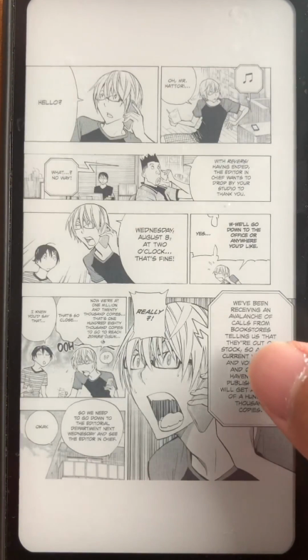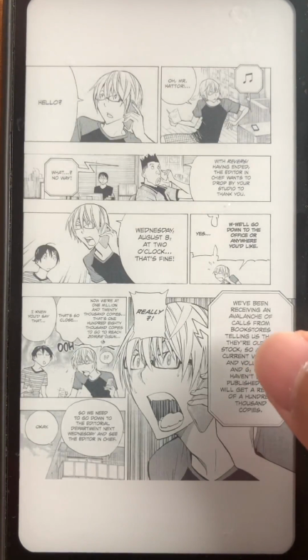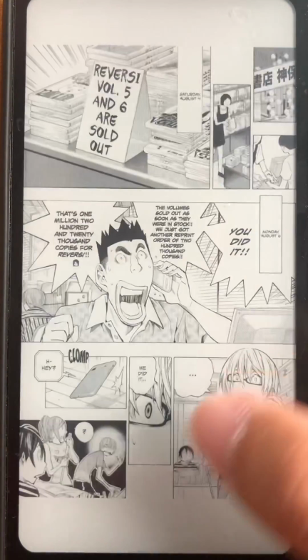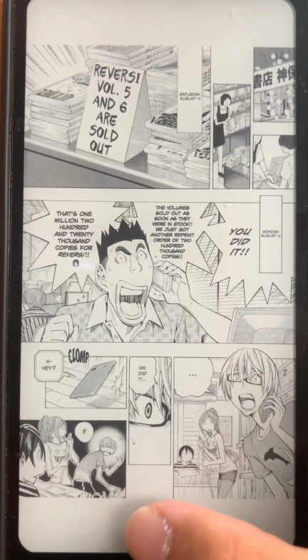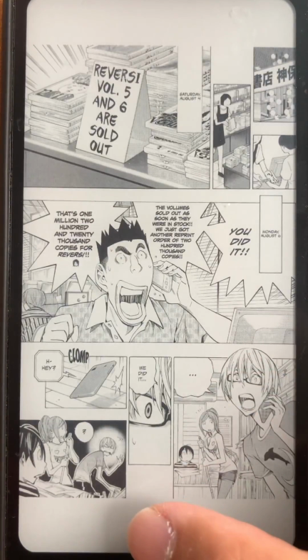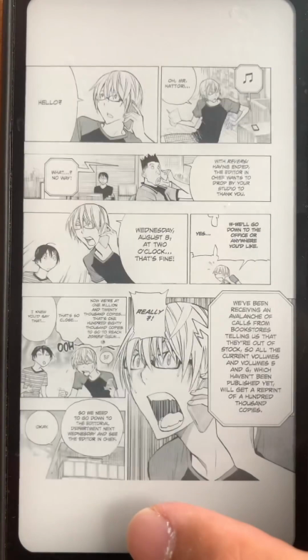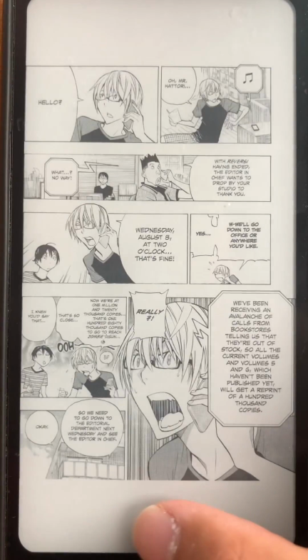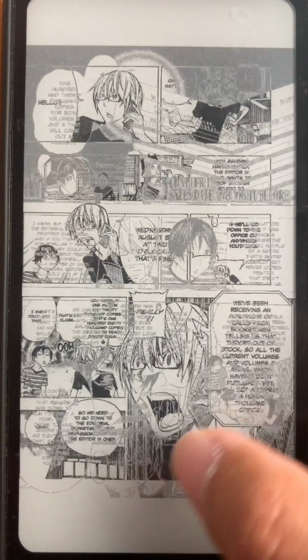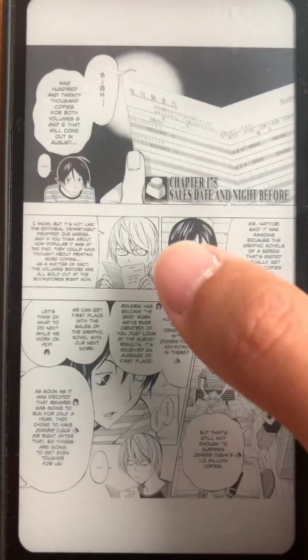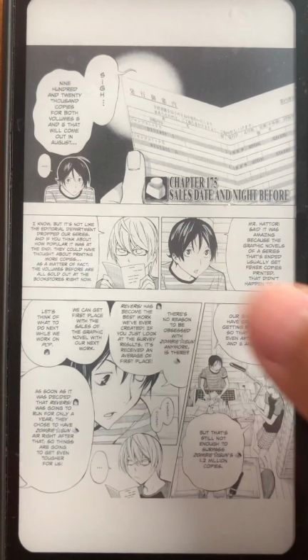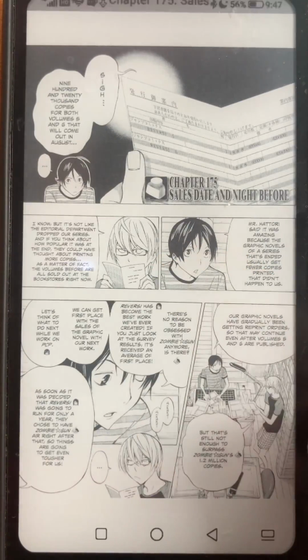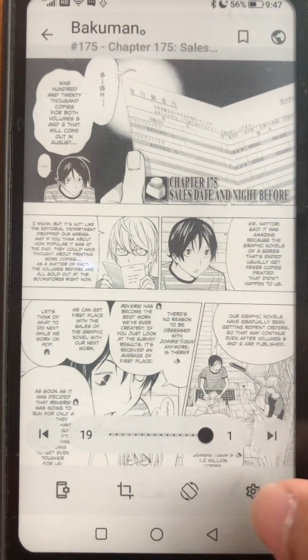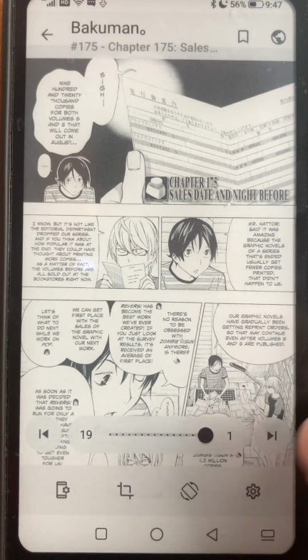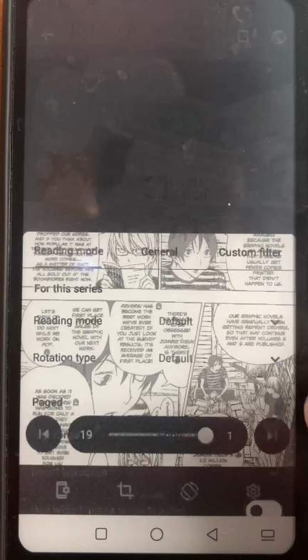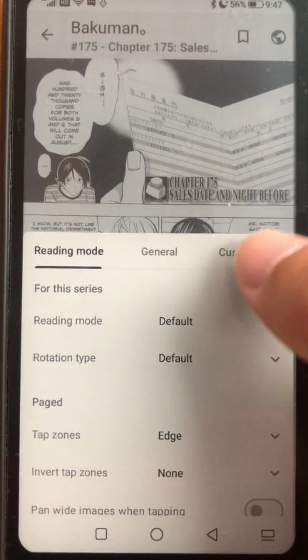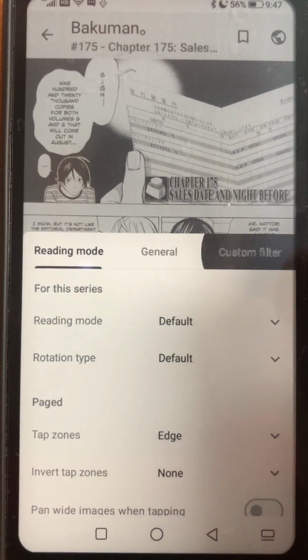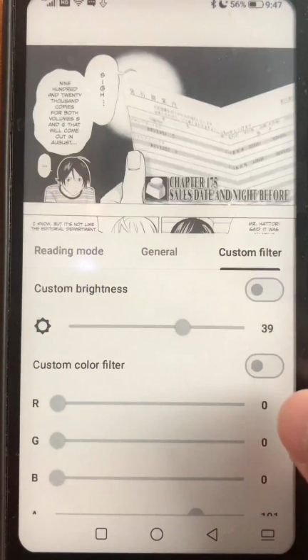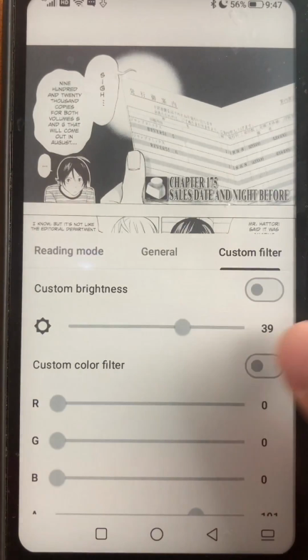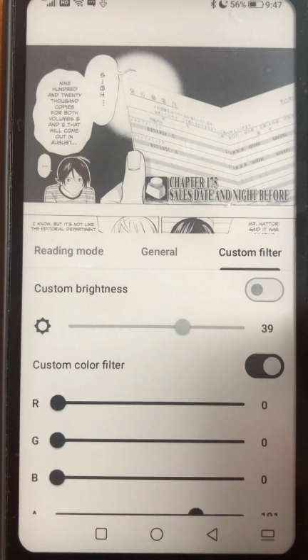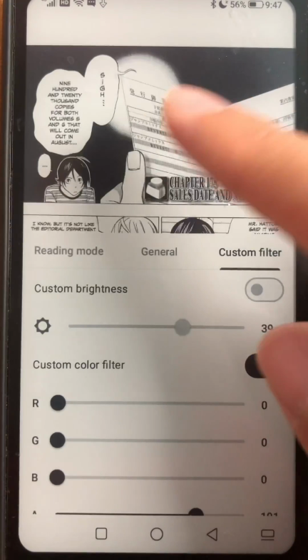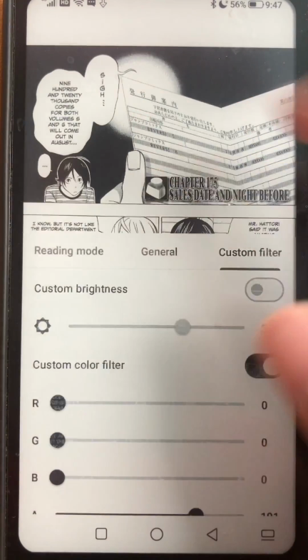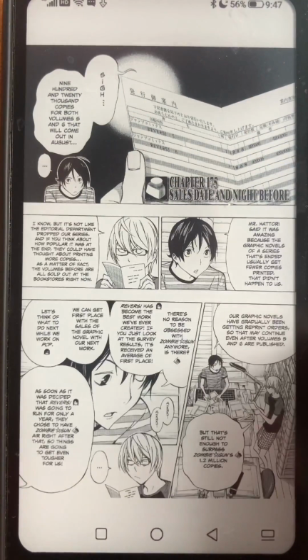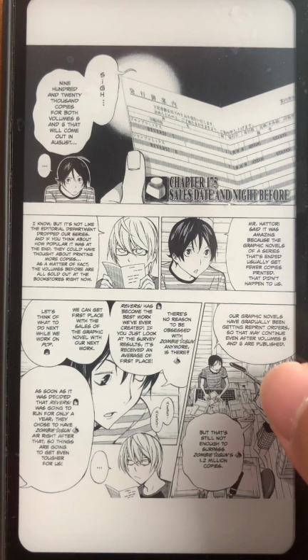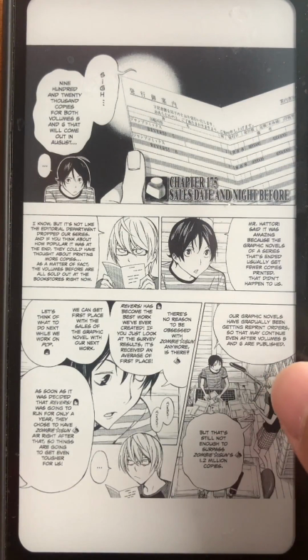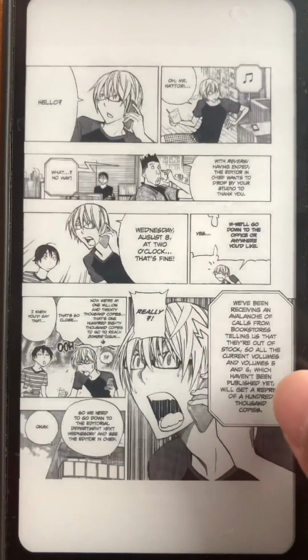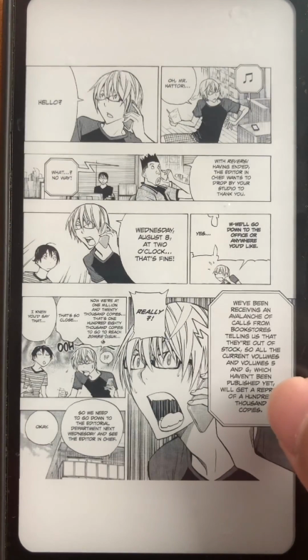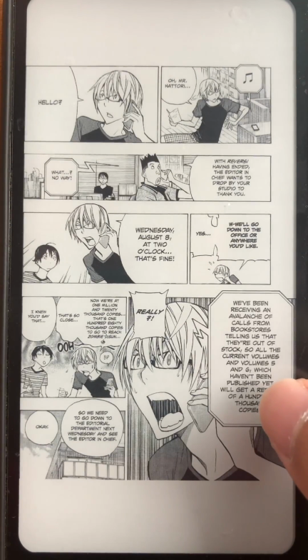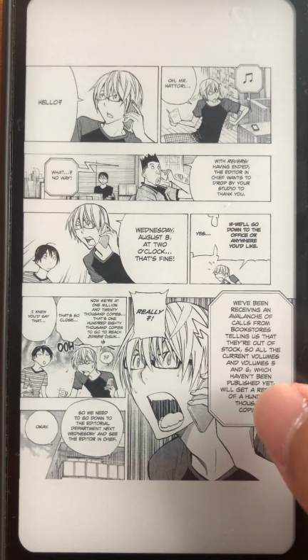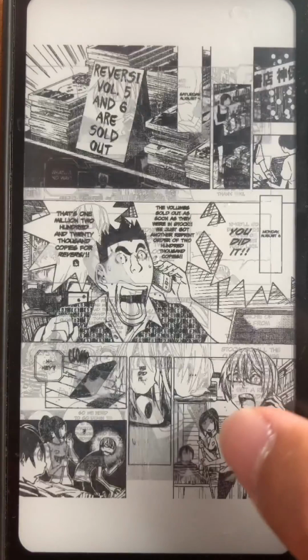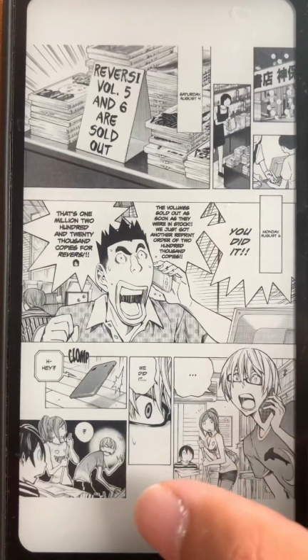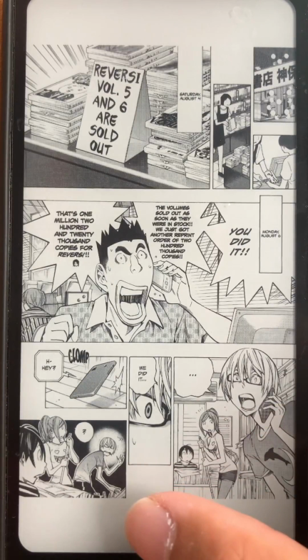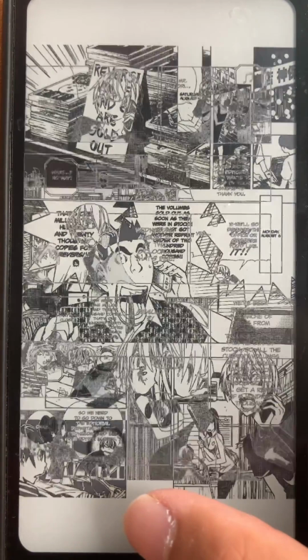Make sure to use this feature. I'm going to scroll through a couple pages now — it looks really, really good. Be sure to use this feature in Tachiyomi and Mihon. If you like this sort of content, please like, comment and subscribe. Thanks for watching.